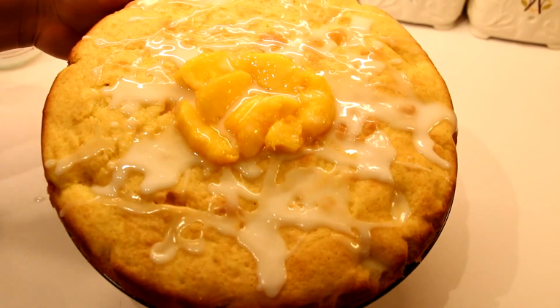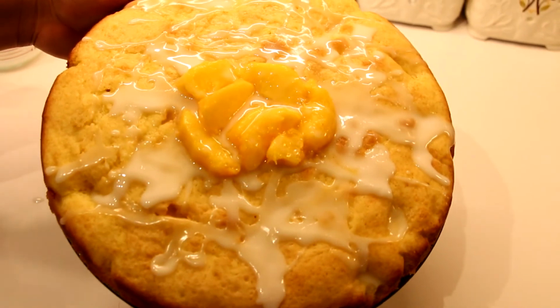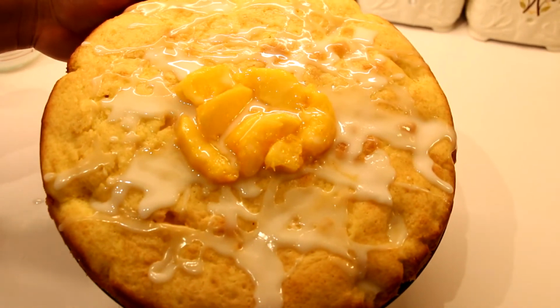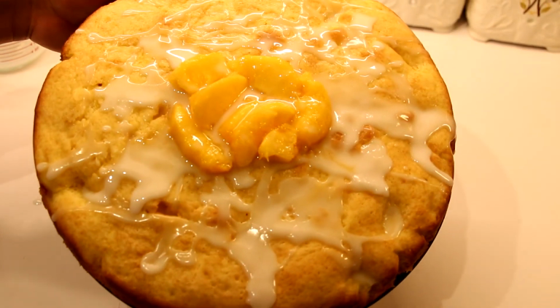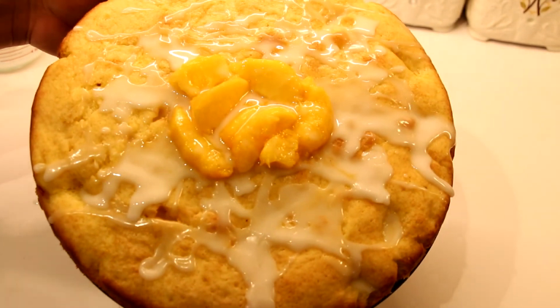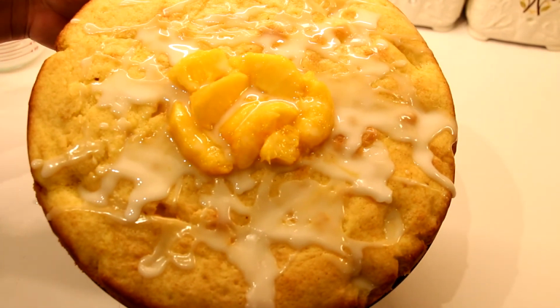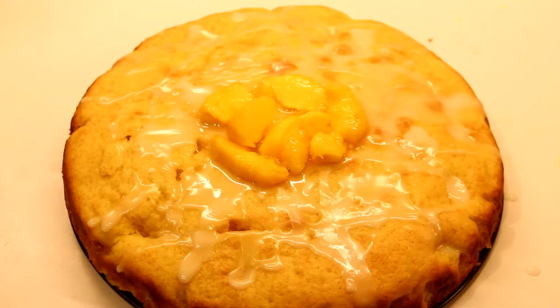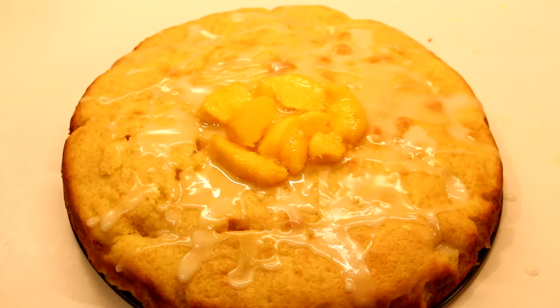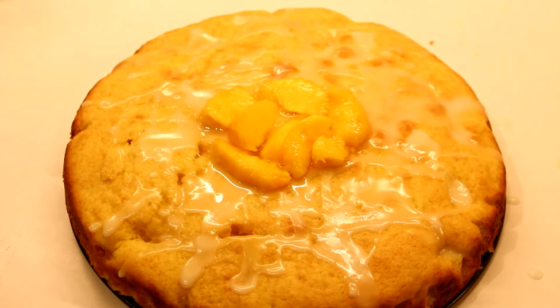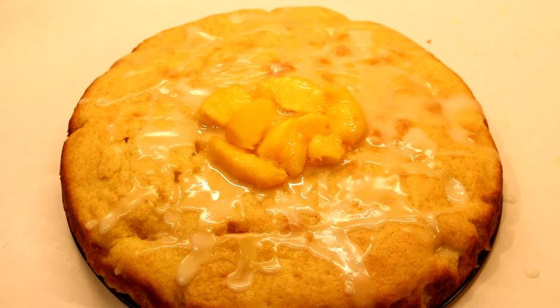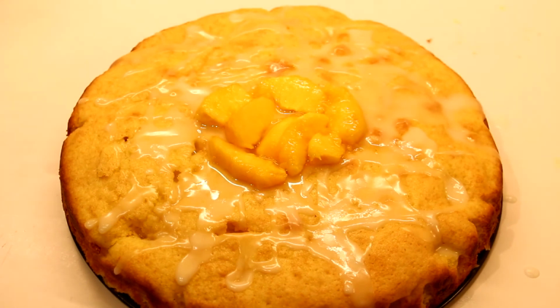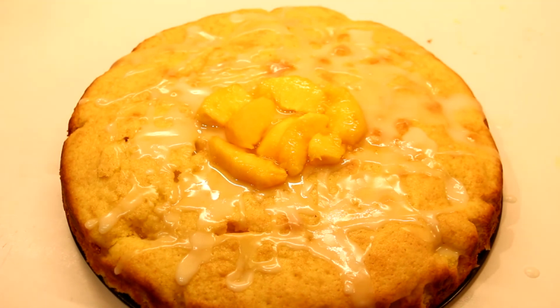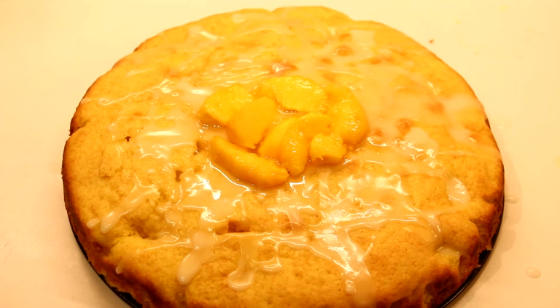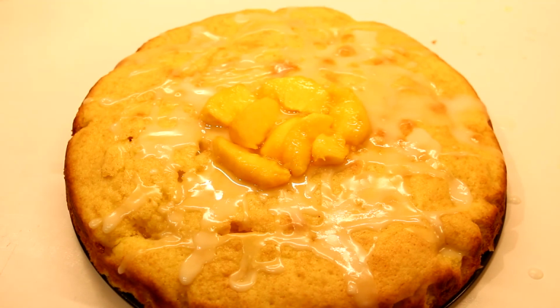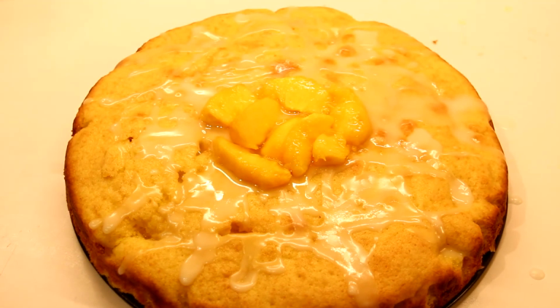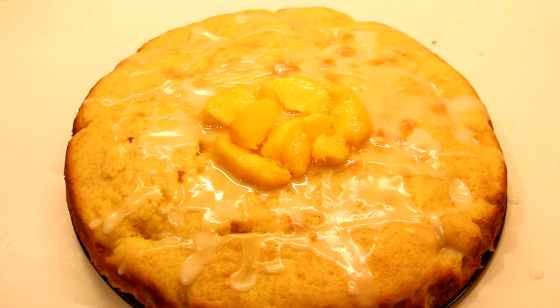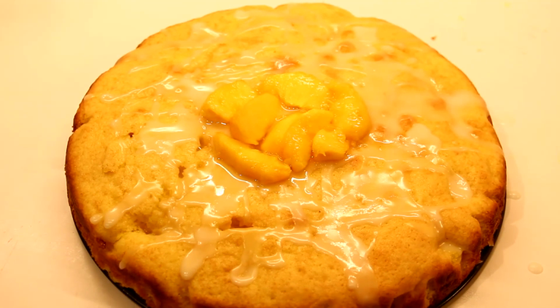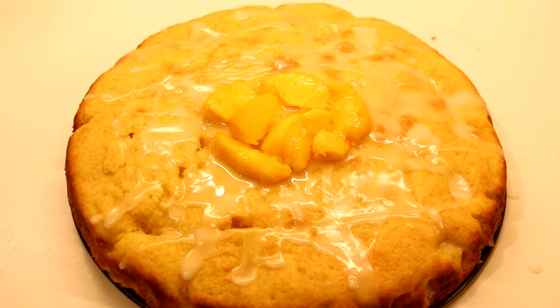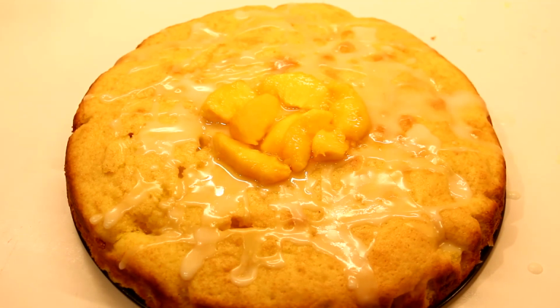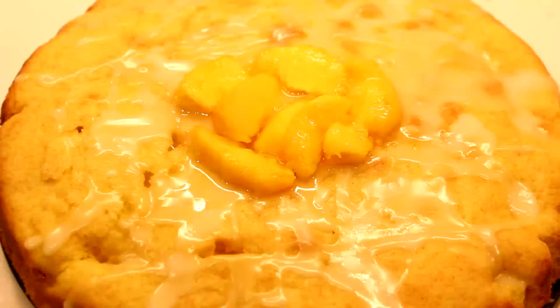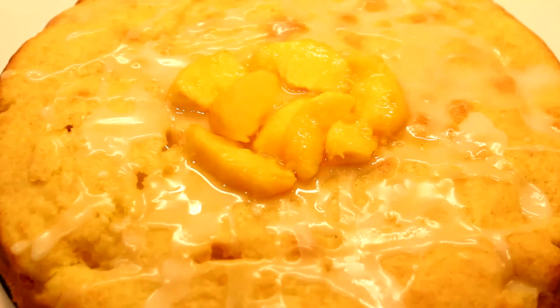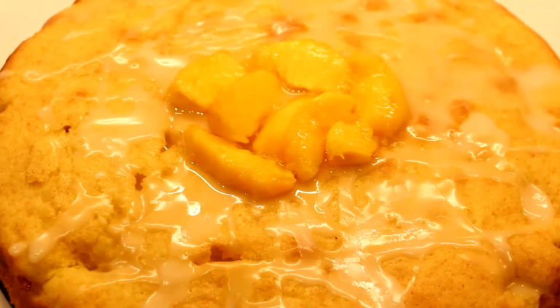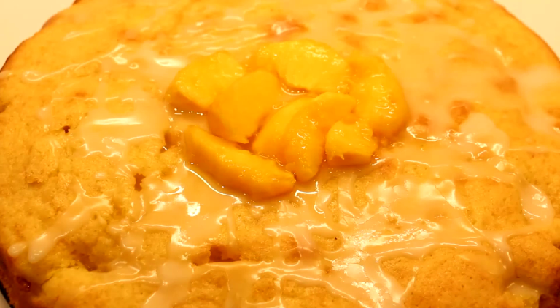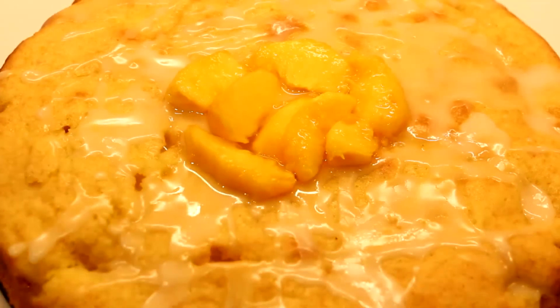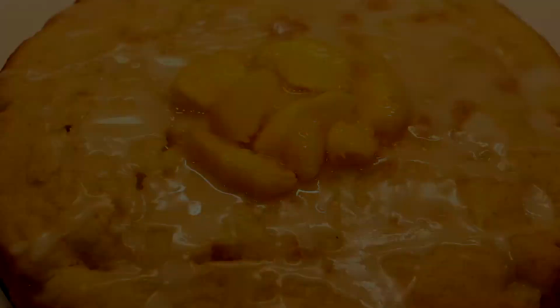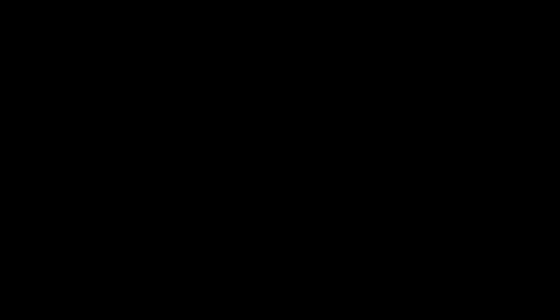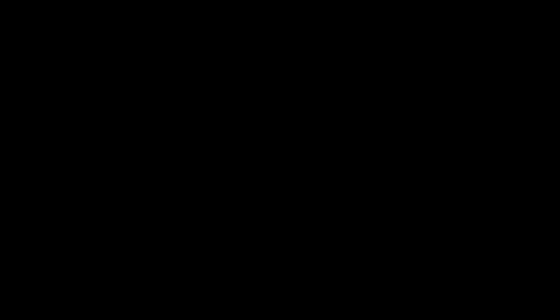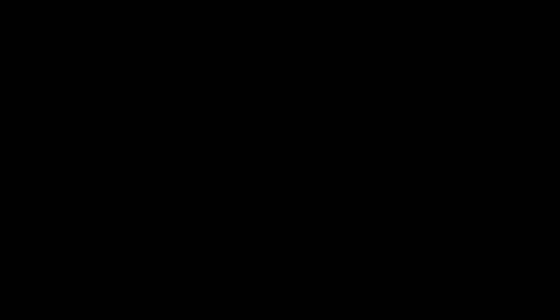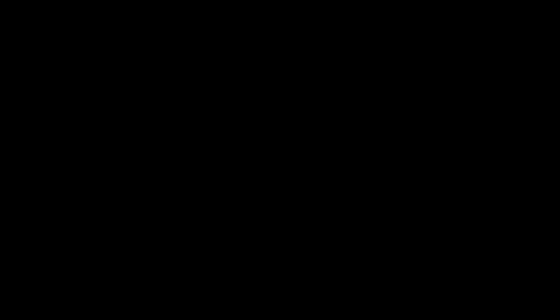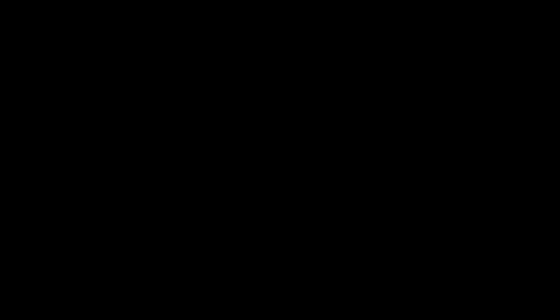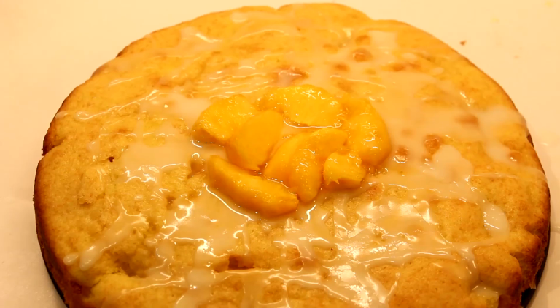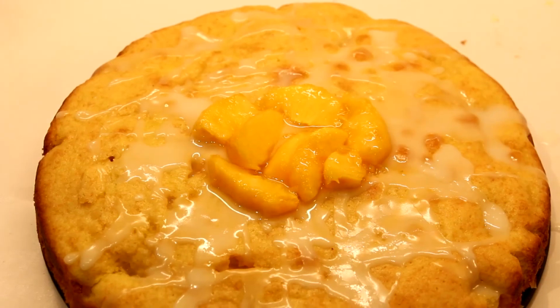Our cake is done! Don't forget to like and subscribe to see more videos just like these. Thank you so much for being our guest — you're very welcome, I had a lot of fun. Thank you, Chef!